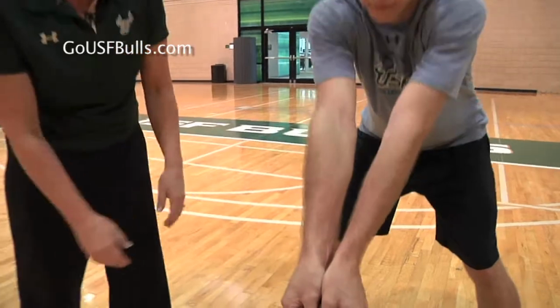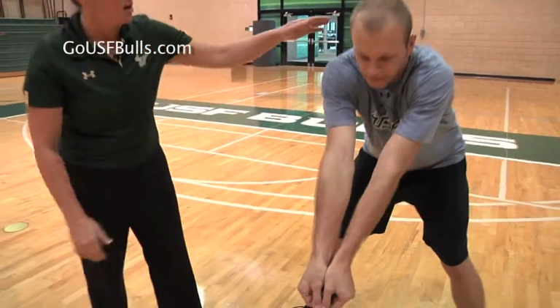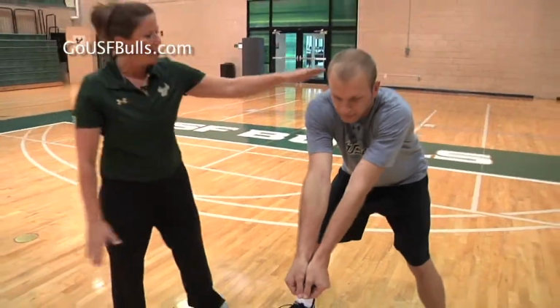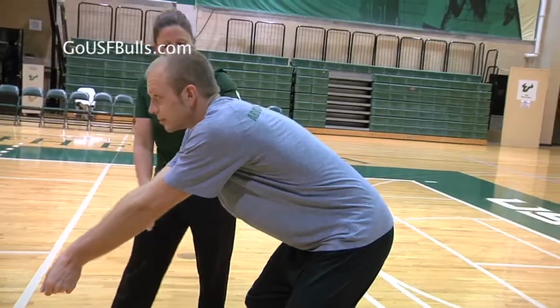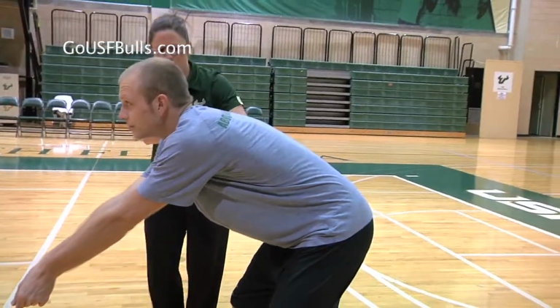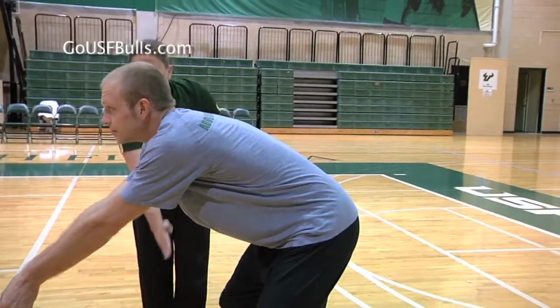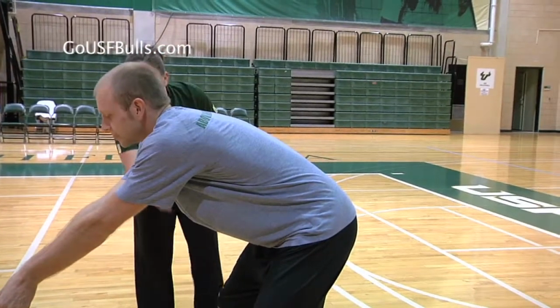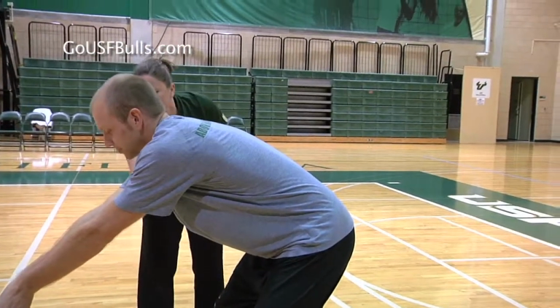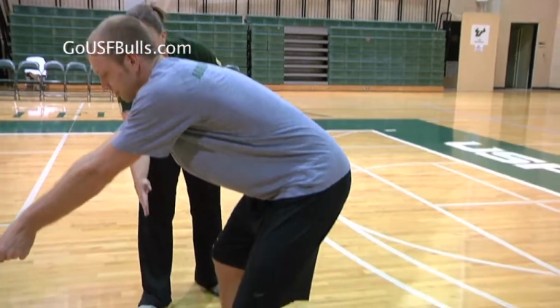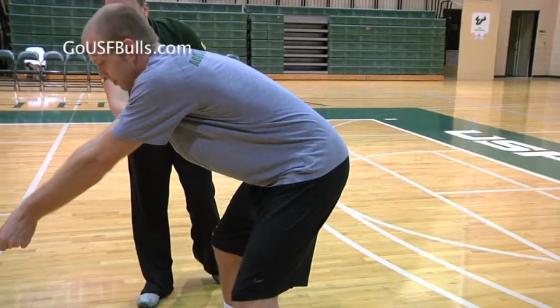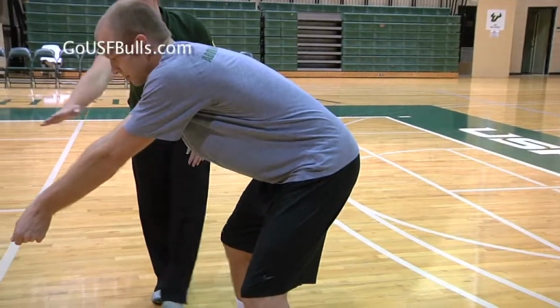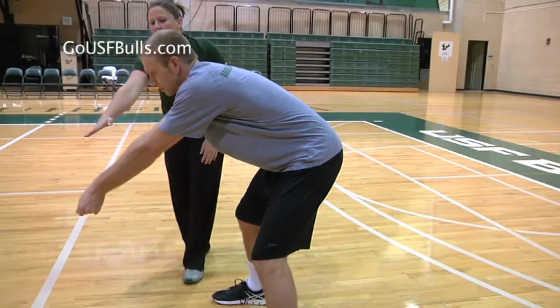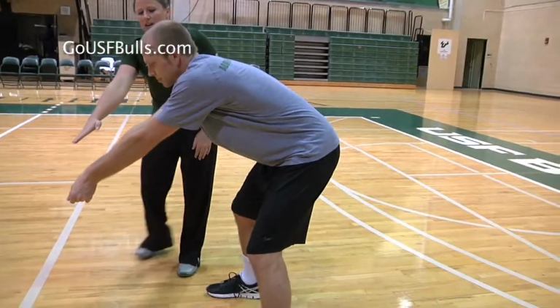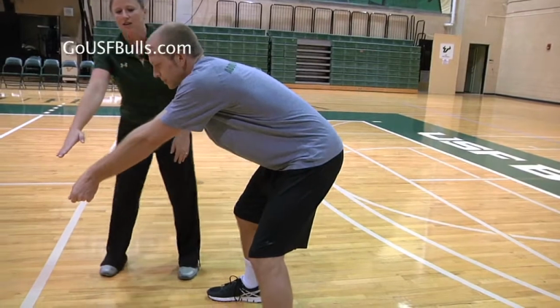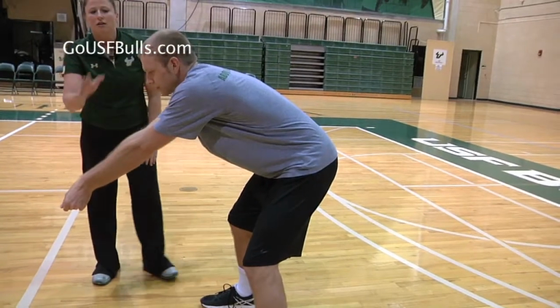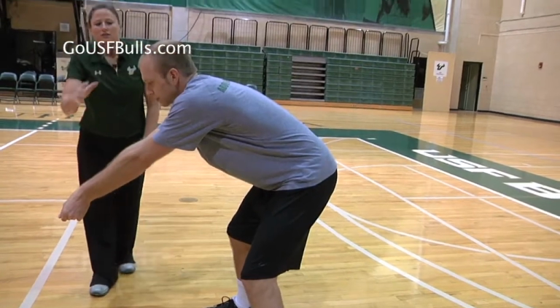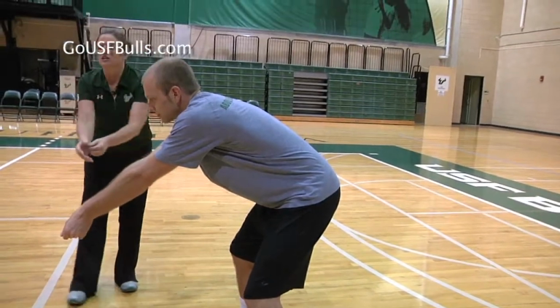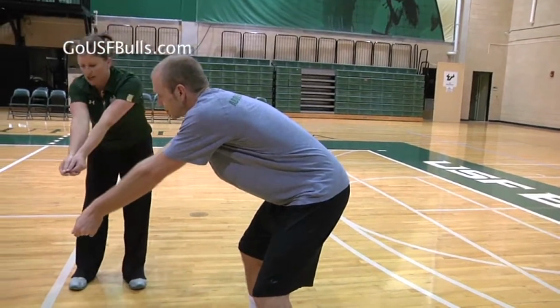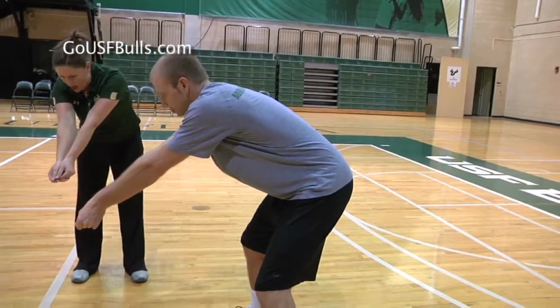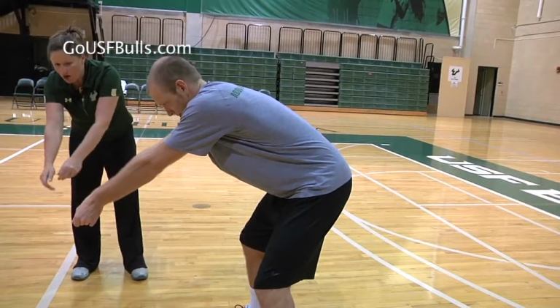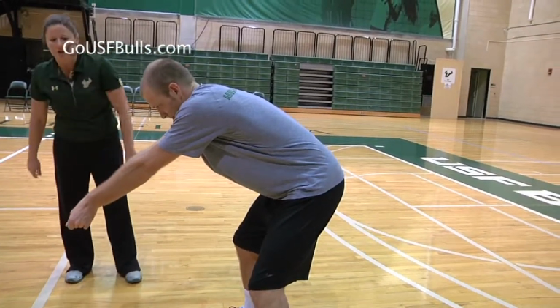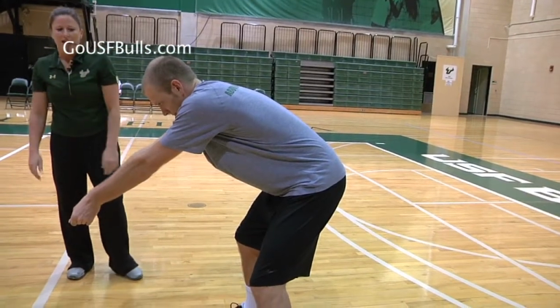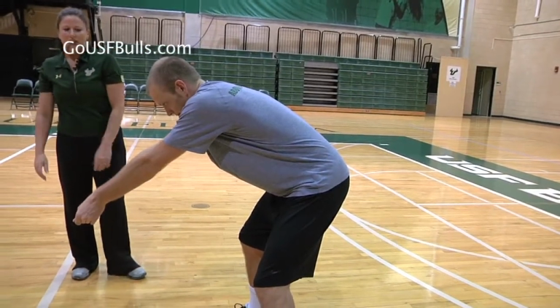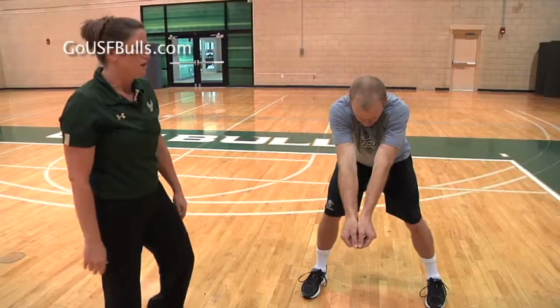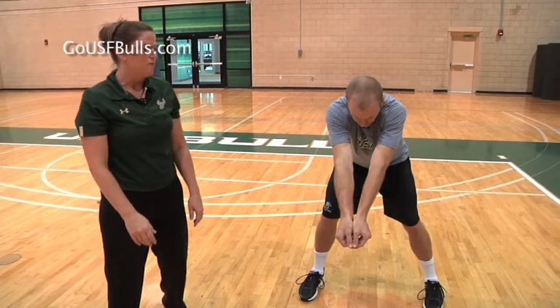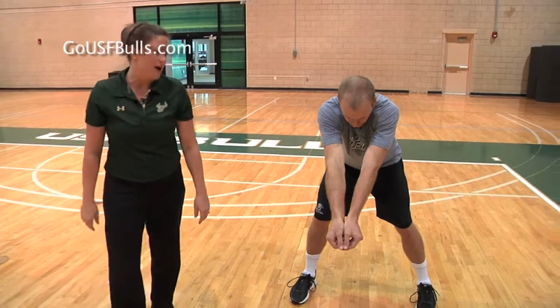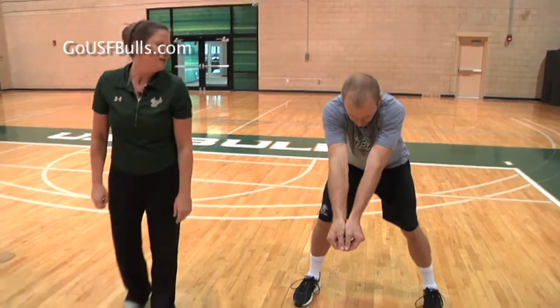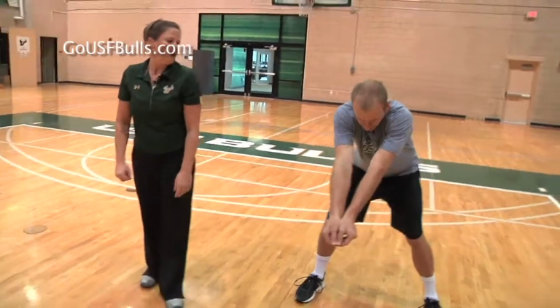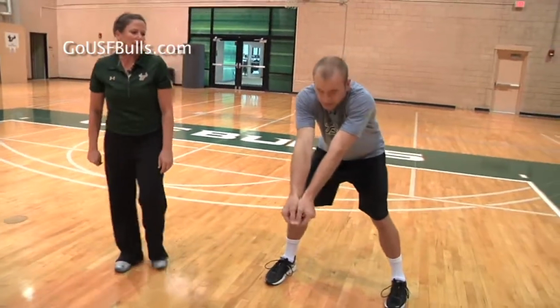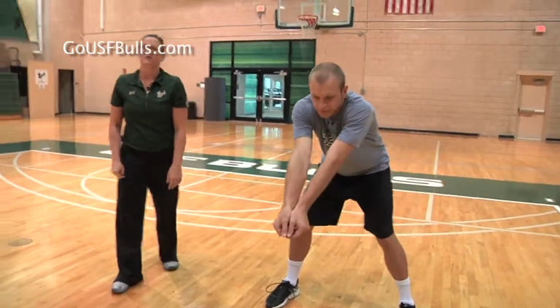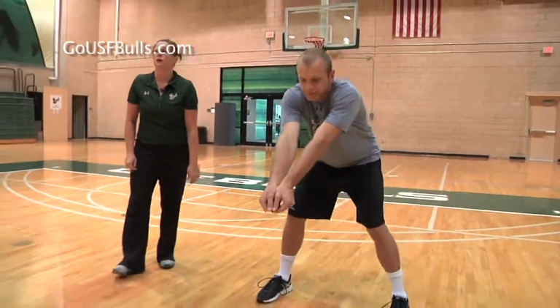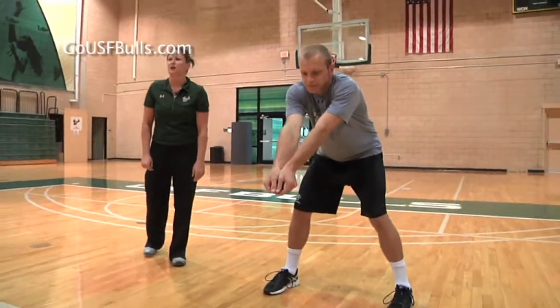We want our shoulders out in front of our knees, our arms away from our body. Tanner is going to keep his head down at contact and call the ball 'mine' every time the ball comes to him.